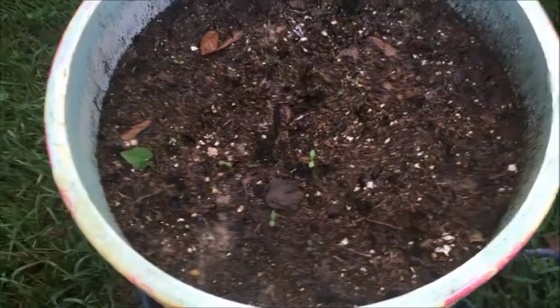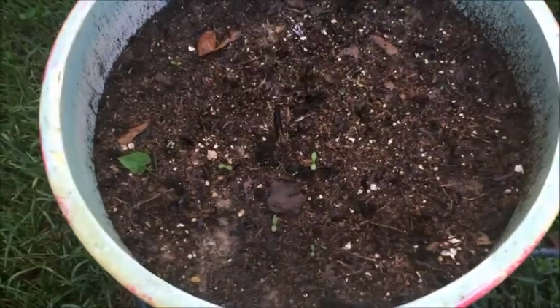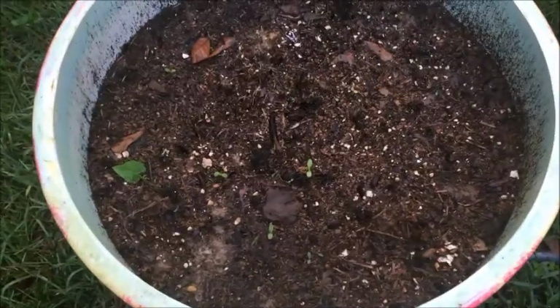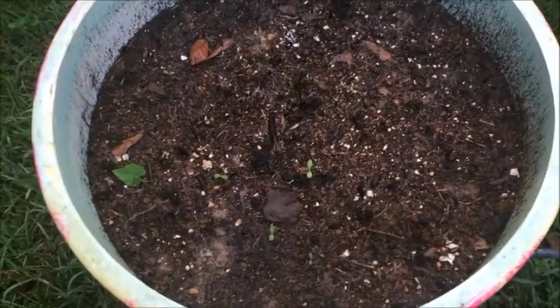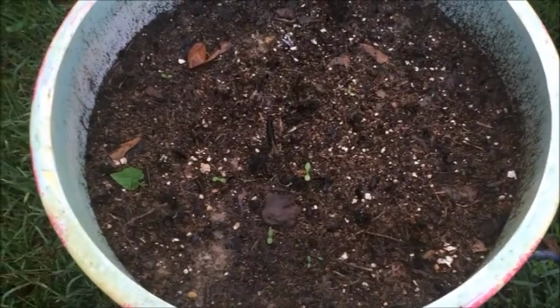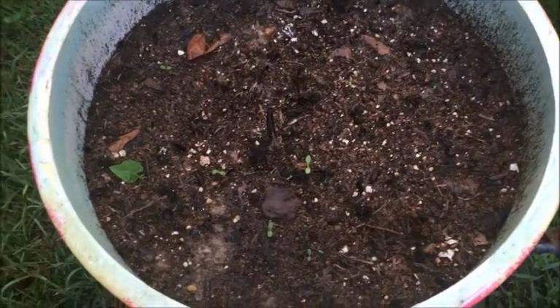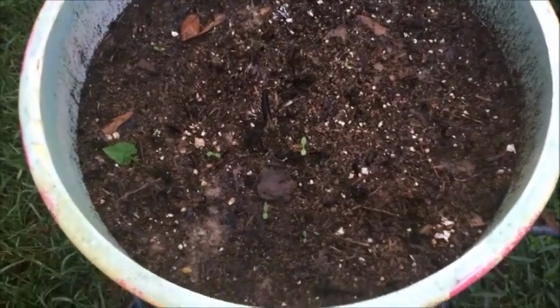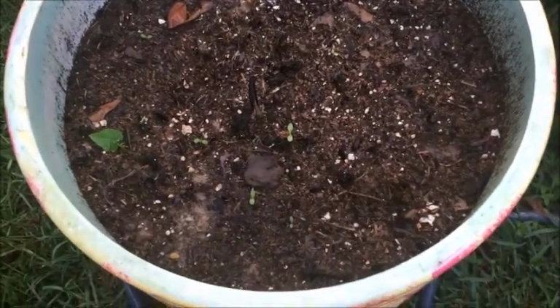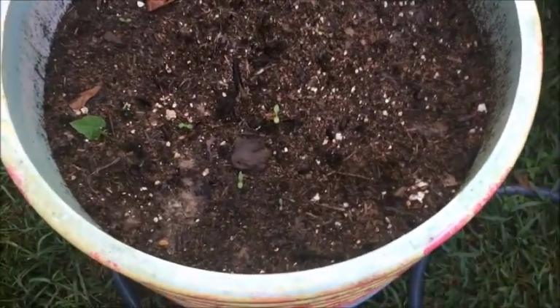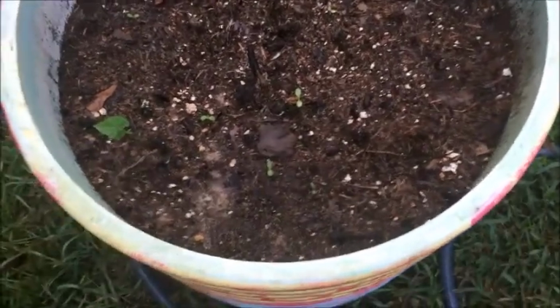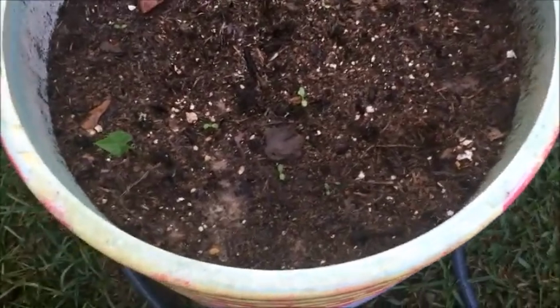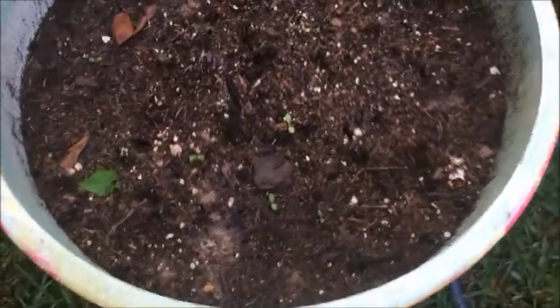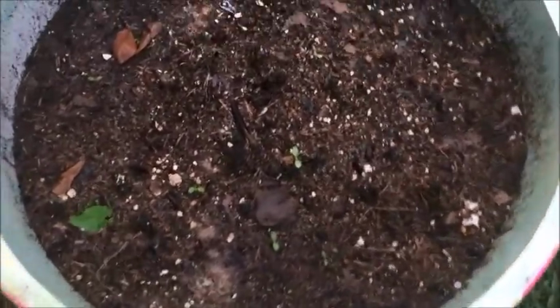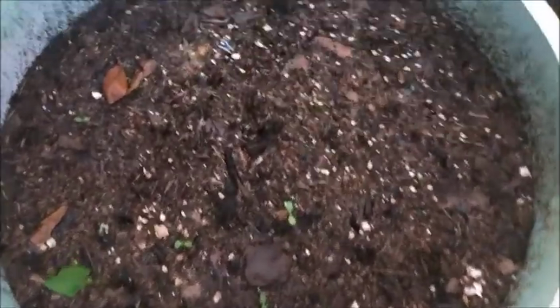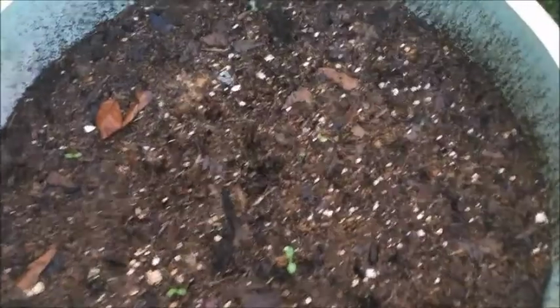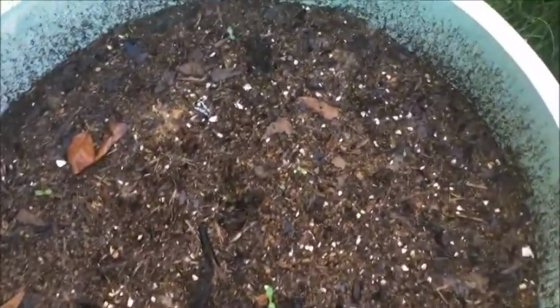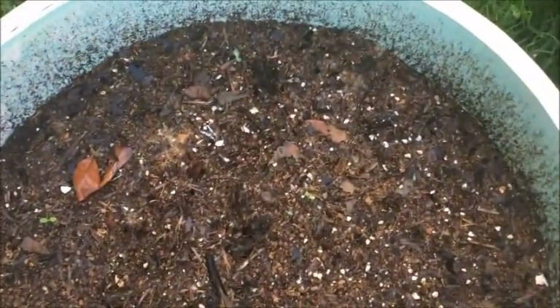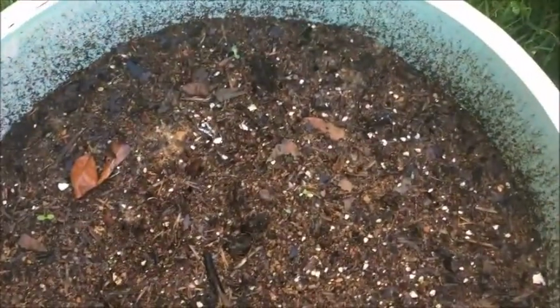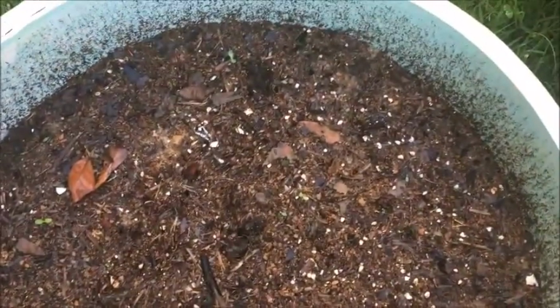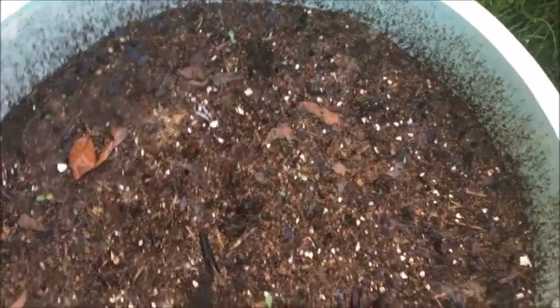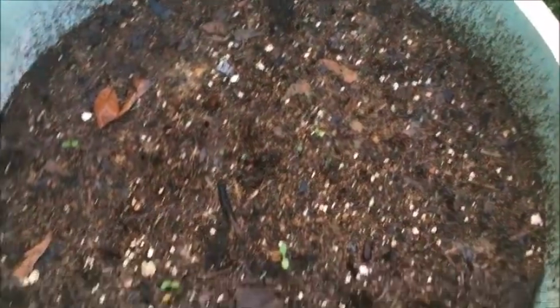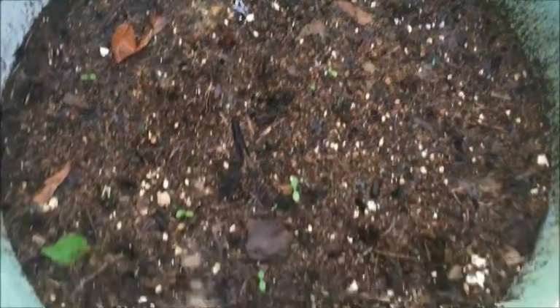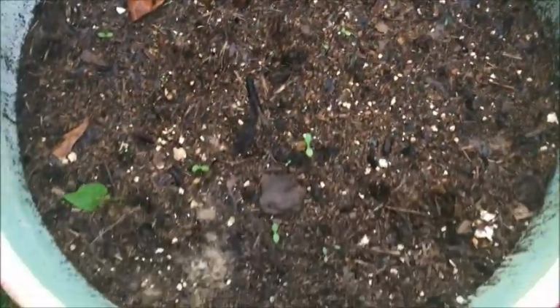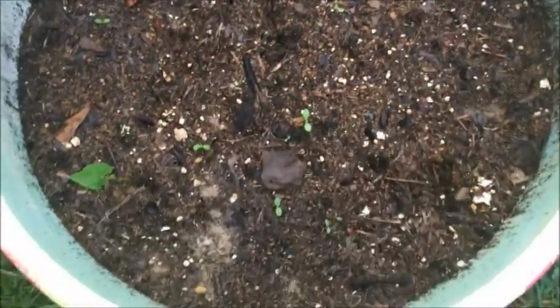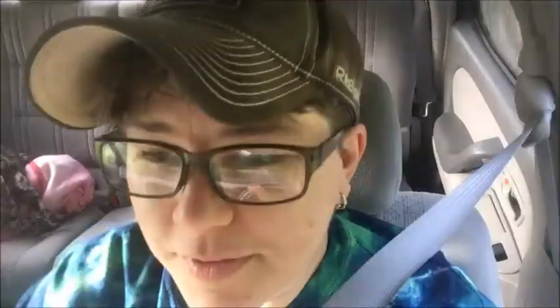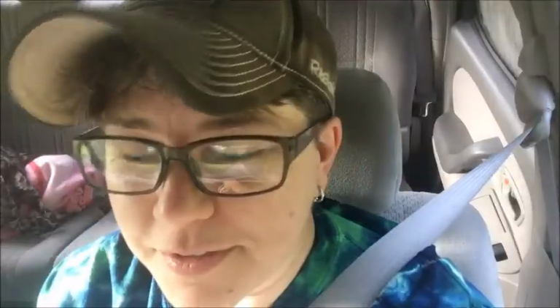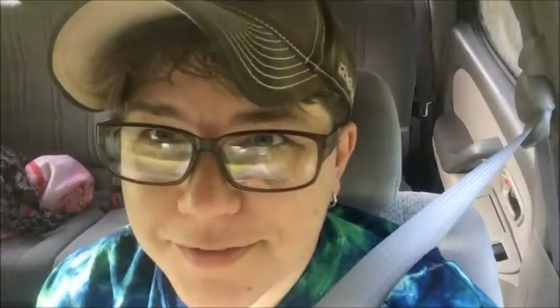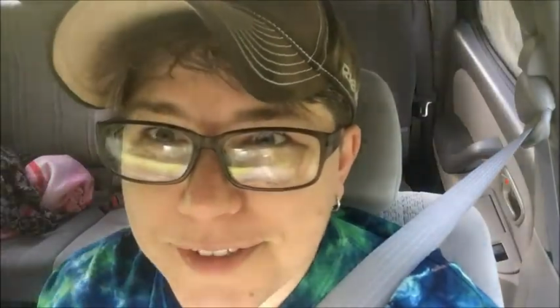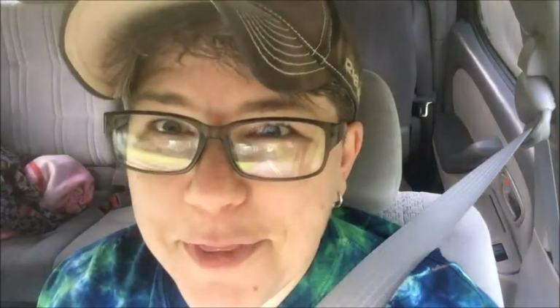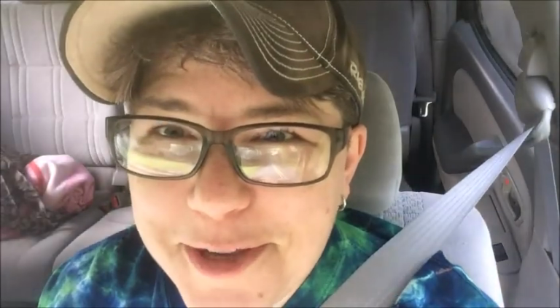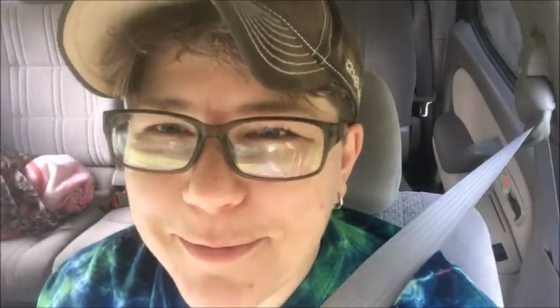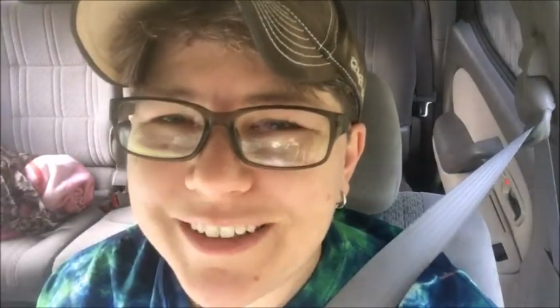Look at how my sprouts are coming in! Happy Thursday morning, Purples!